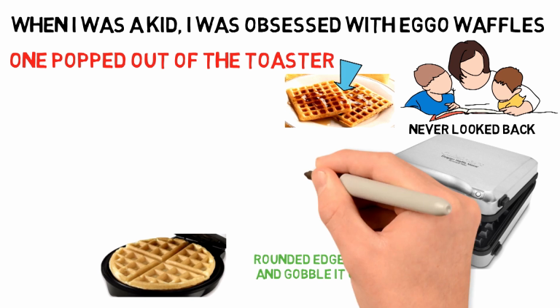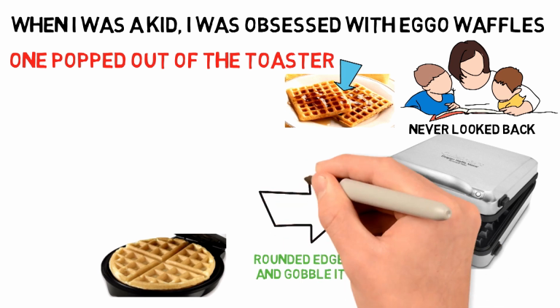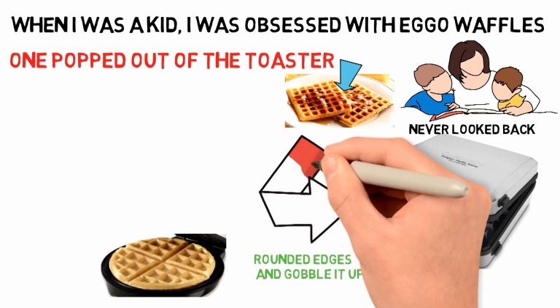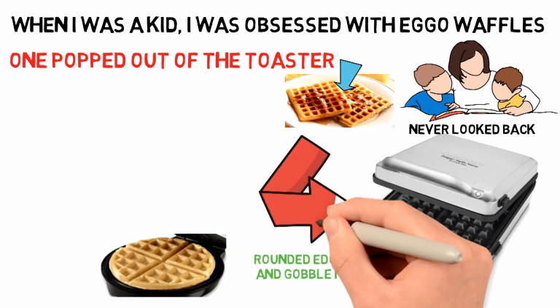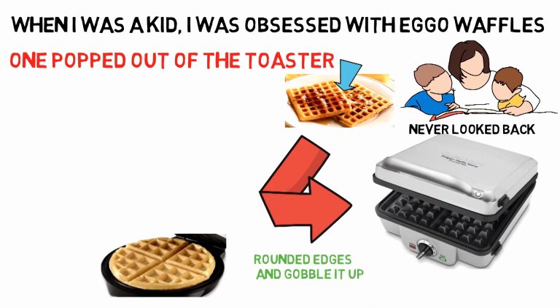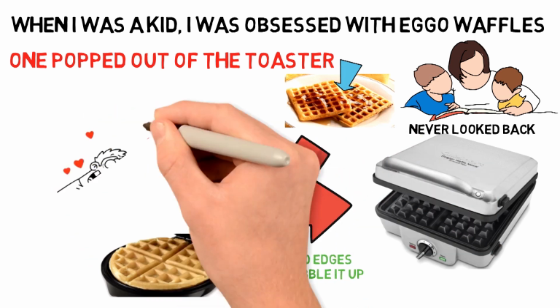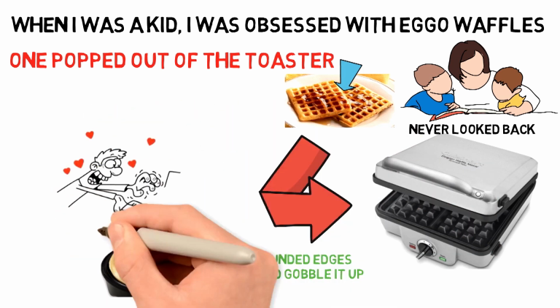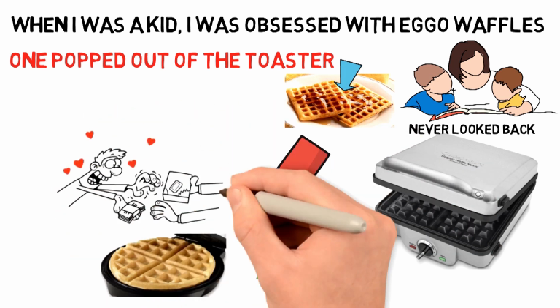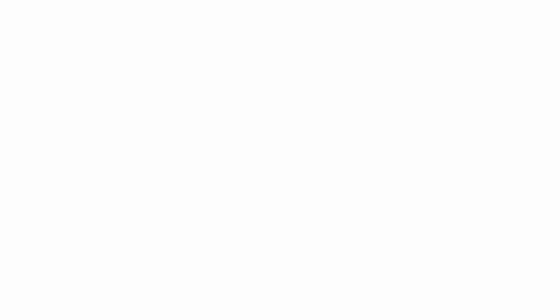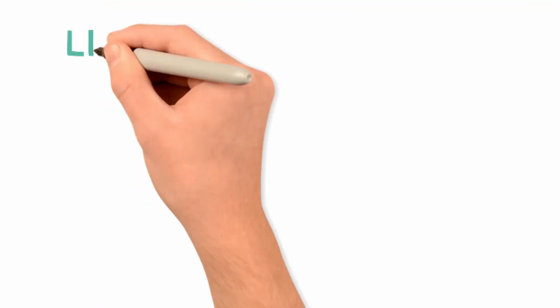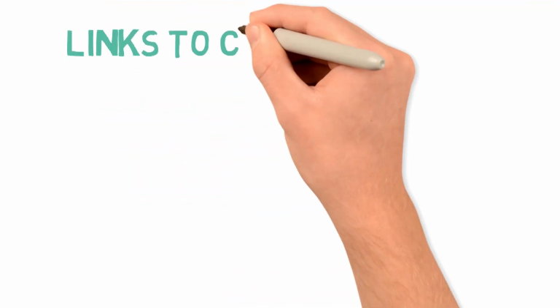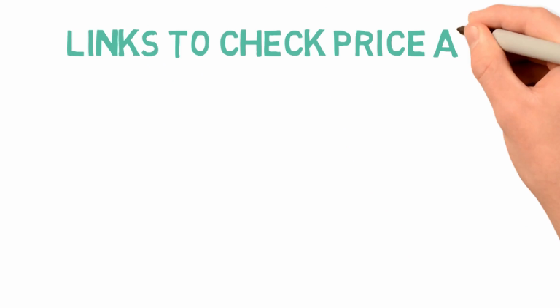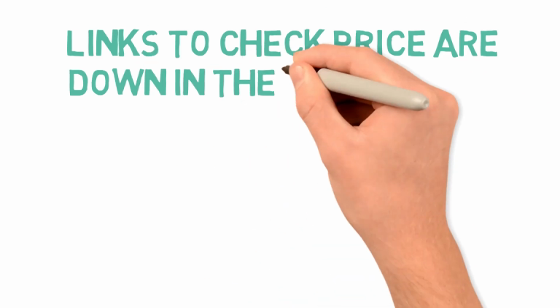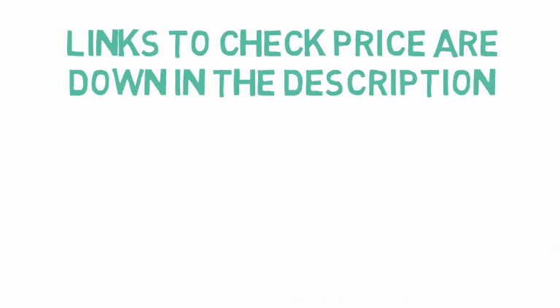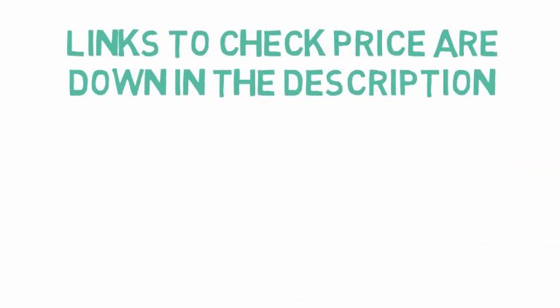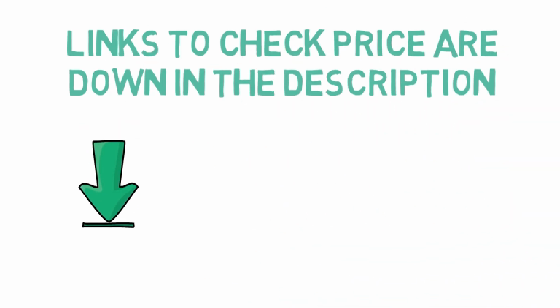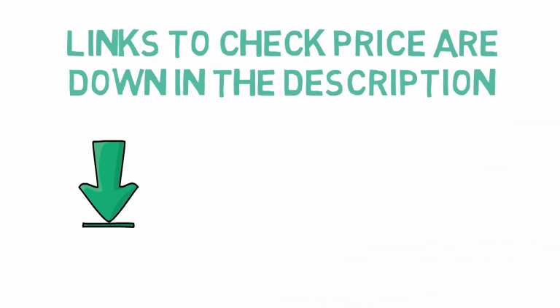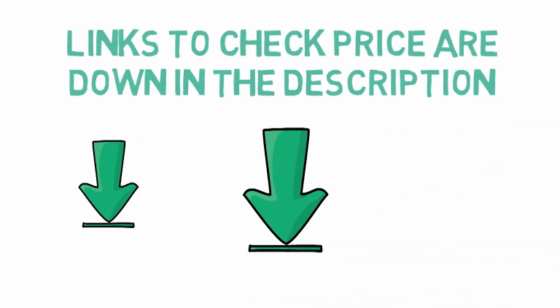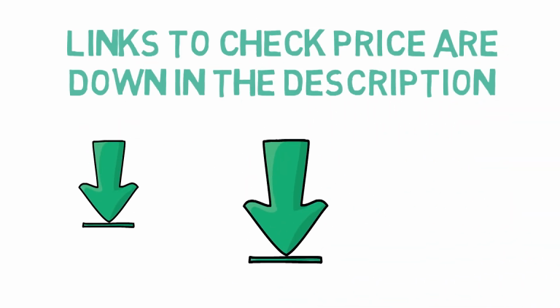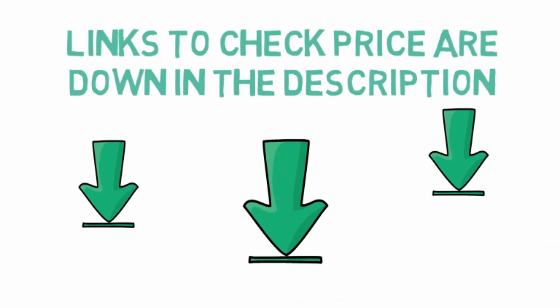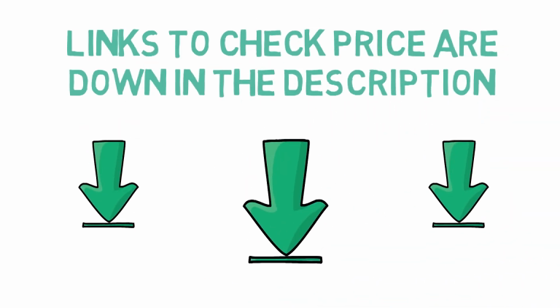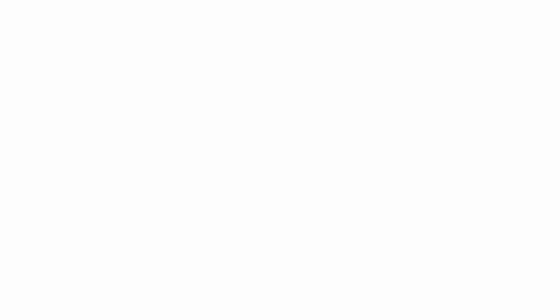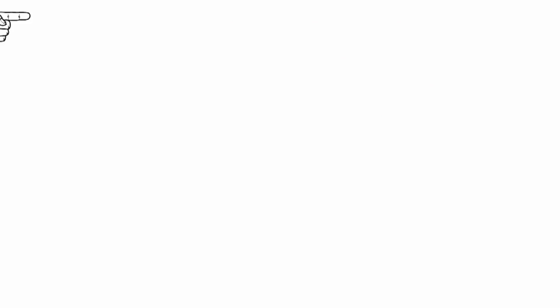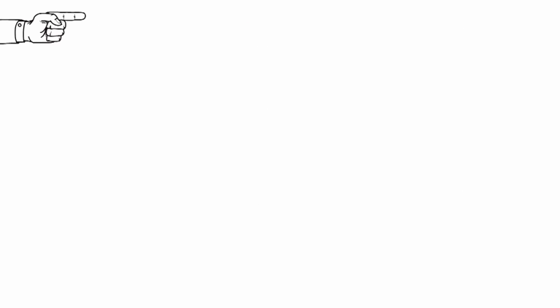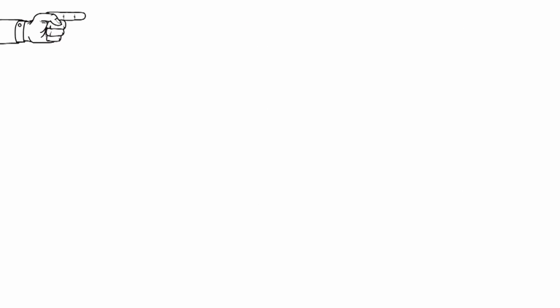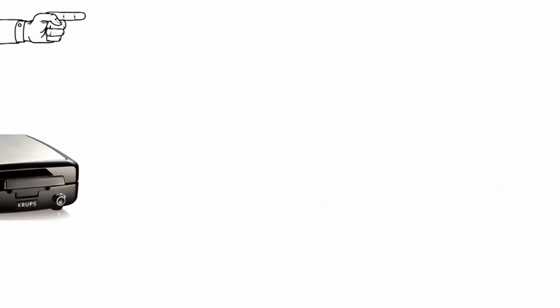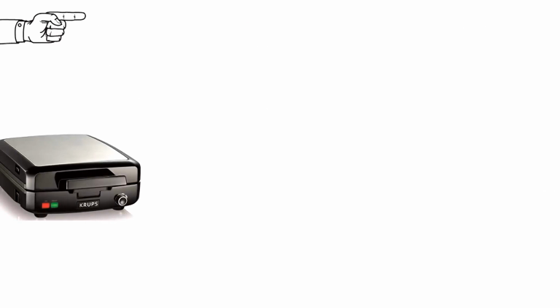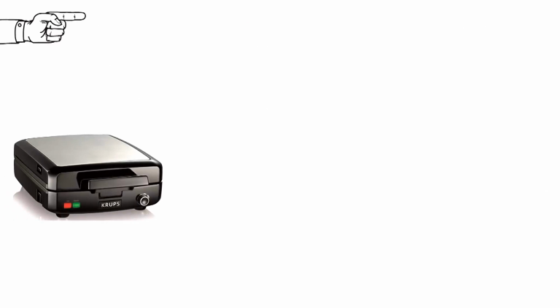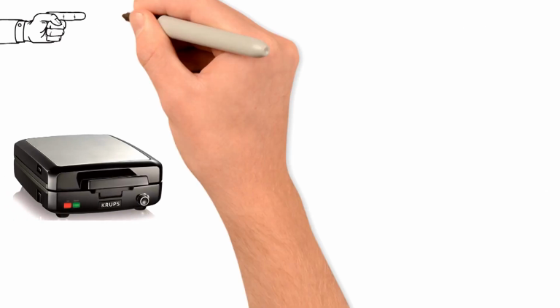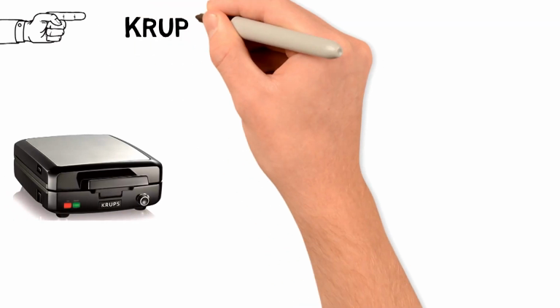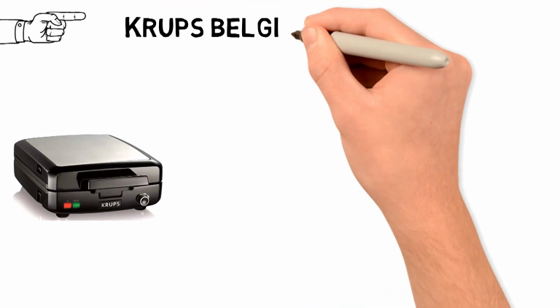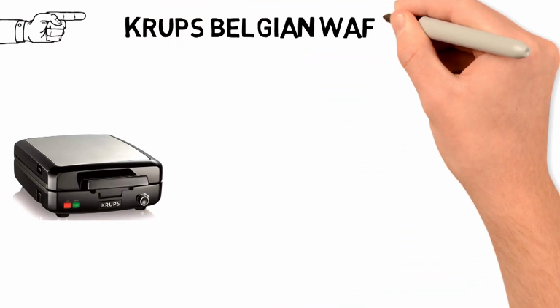Before we get started with our video detailing the best waffle makers on the market, we have included links in the description for each product mentioned, so make sure you check those out to see which one is in your budget range. Starting off with the best overall waffle maker, we have the Krups Belgian Waffle Maker.